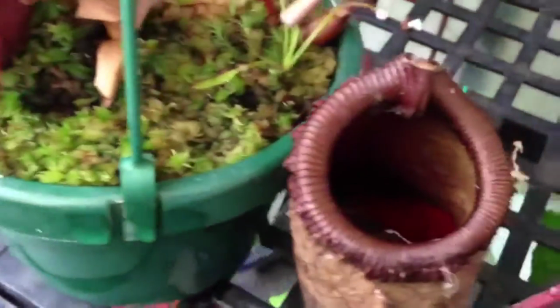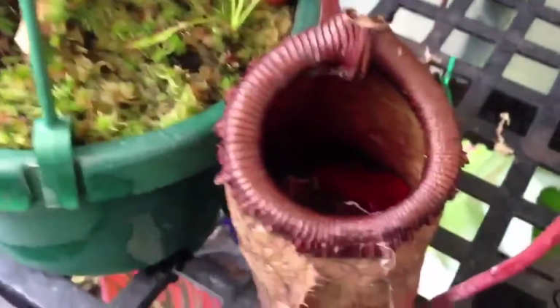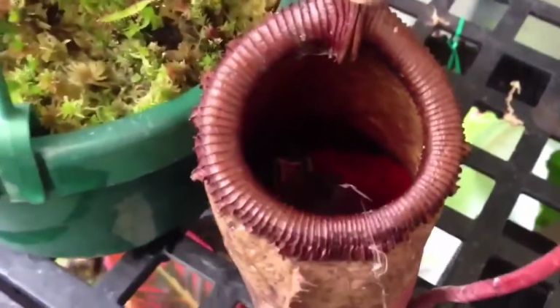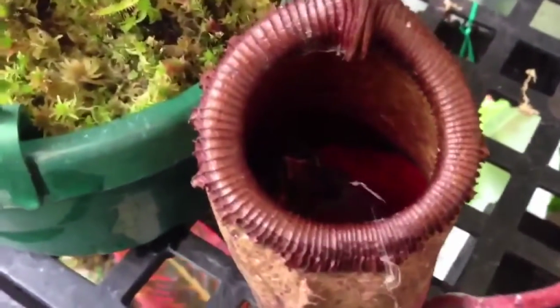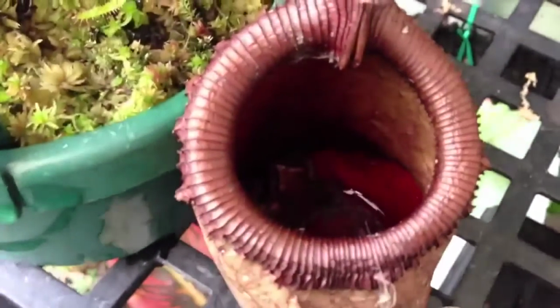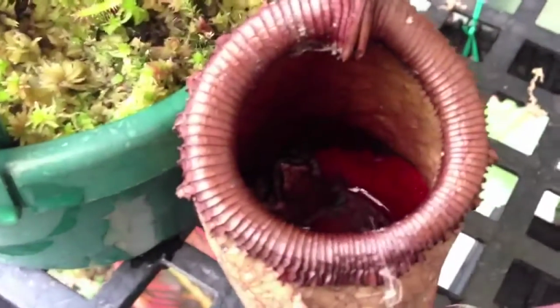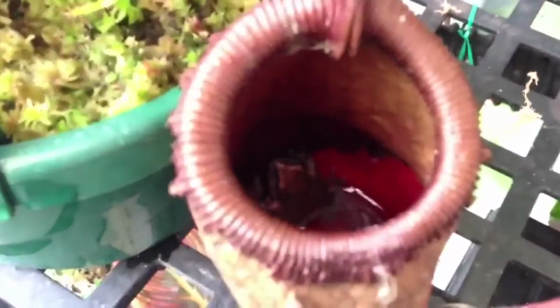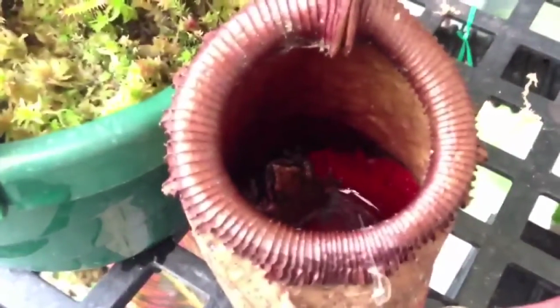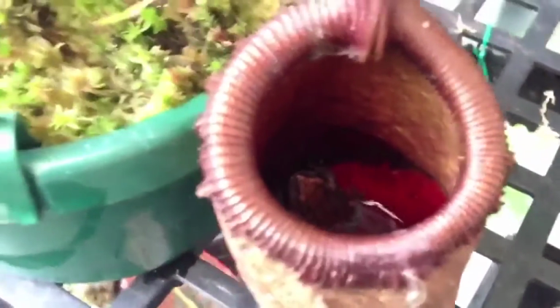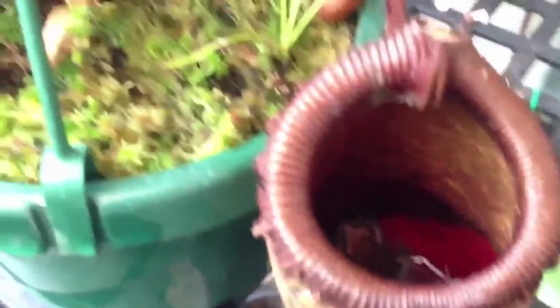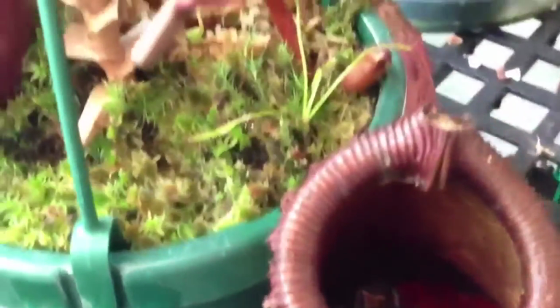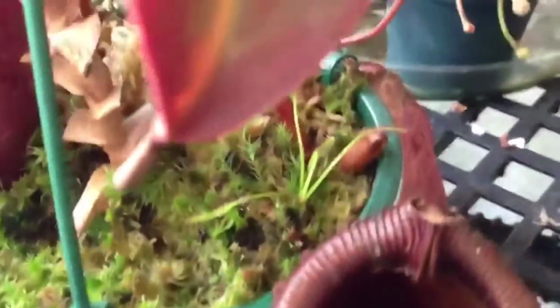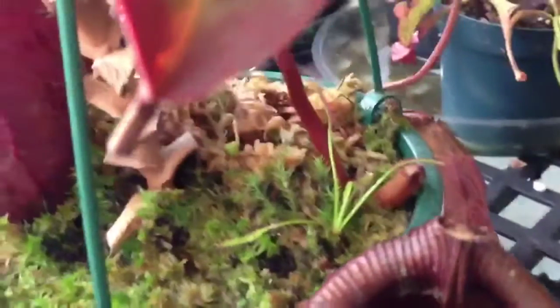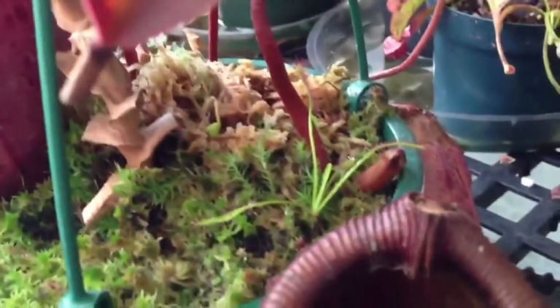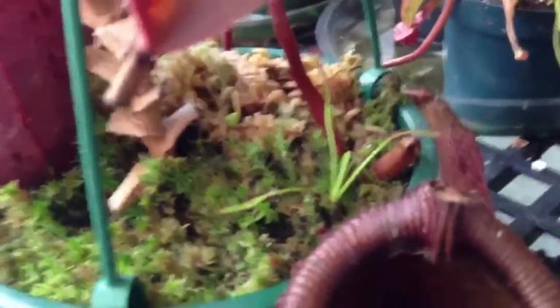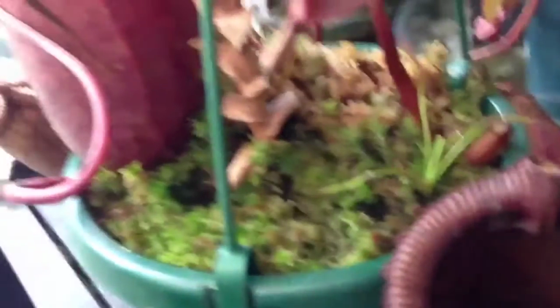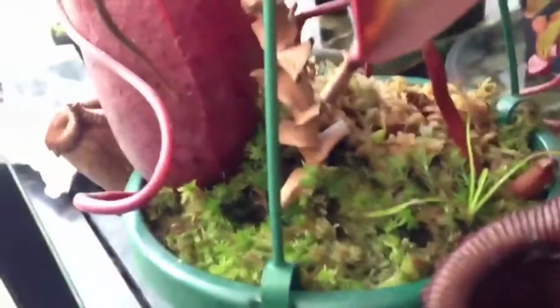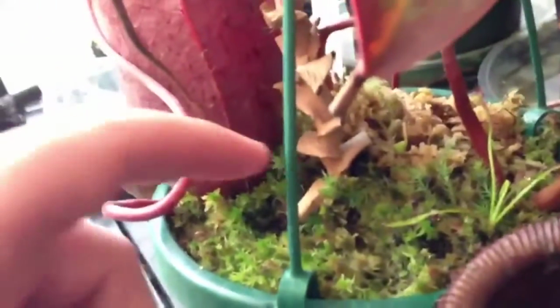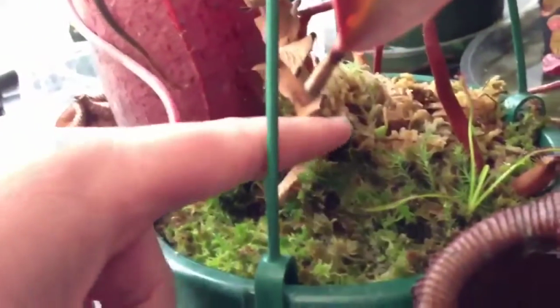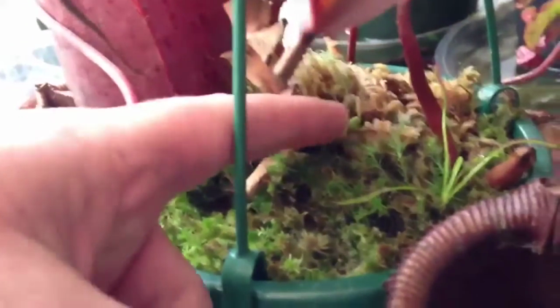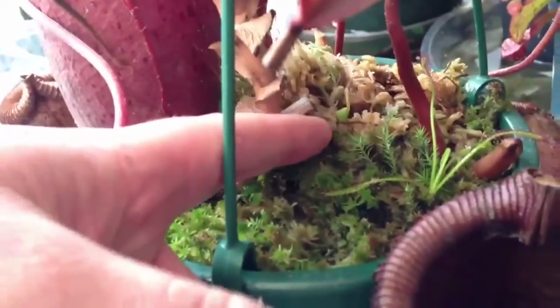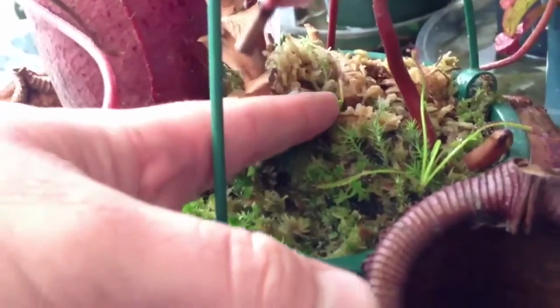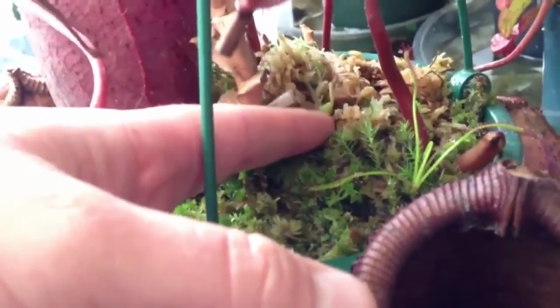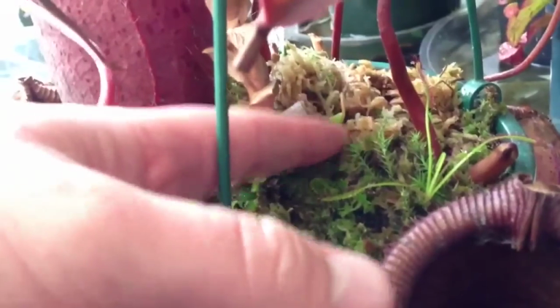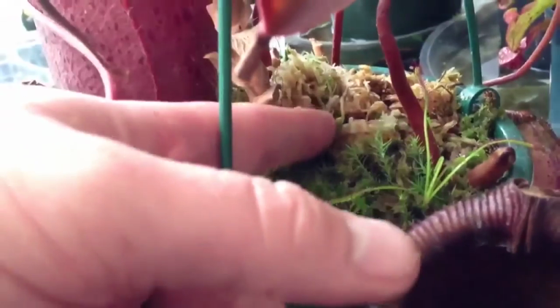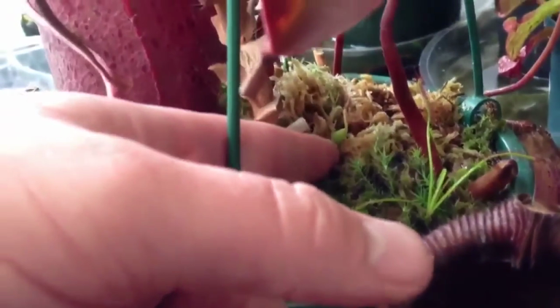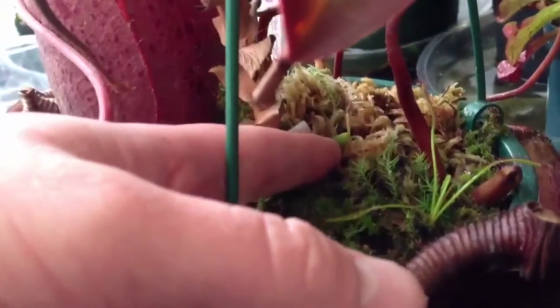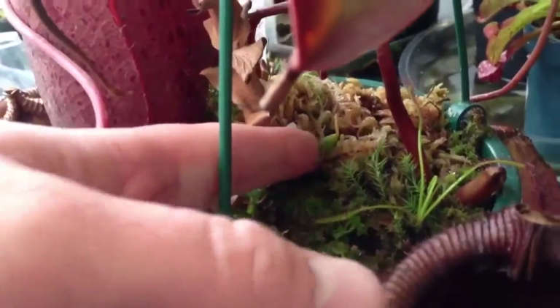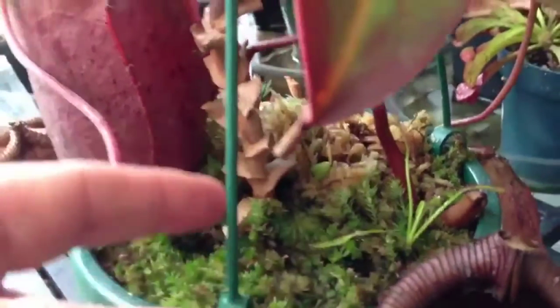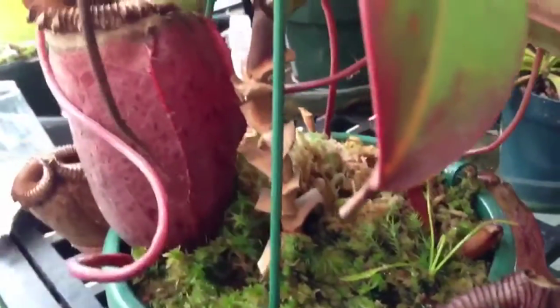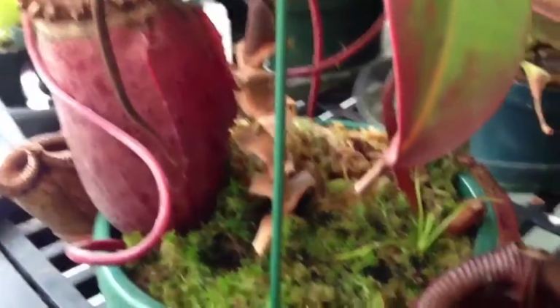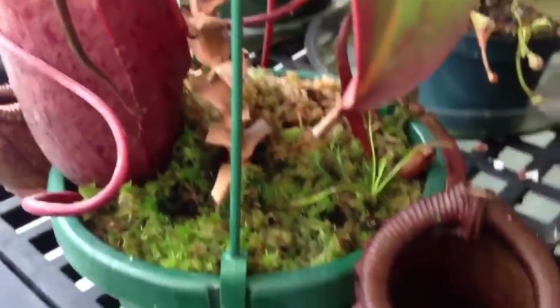I was just bringing this pitcher plant out to show you guys that it's got a whole bunch of new pitchers coming, and it even has a new basal shoot coming out of the moss here, so there will be a secondary shoot this year.